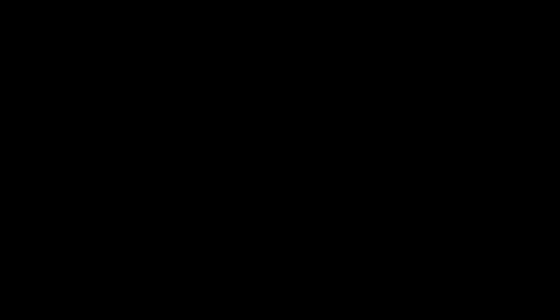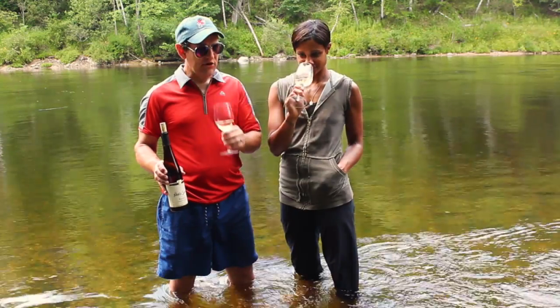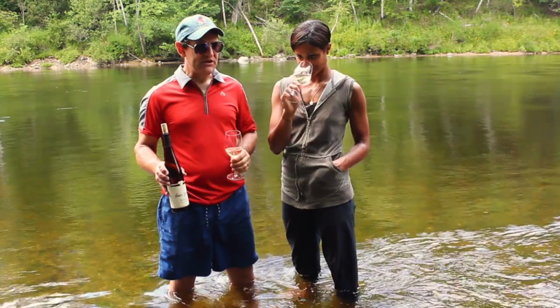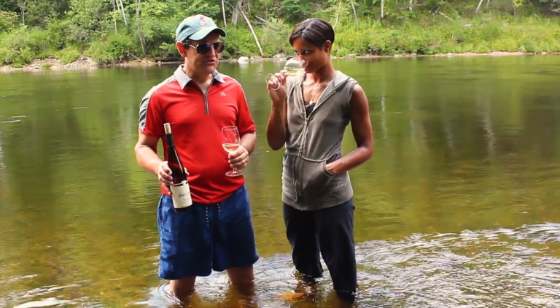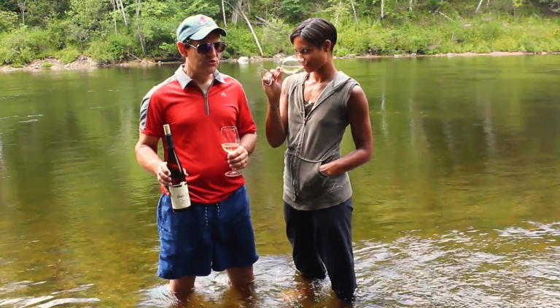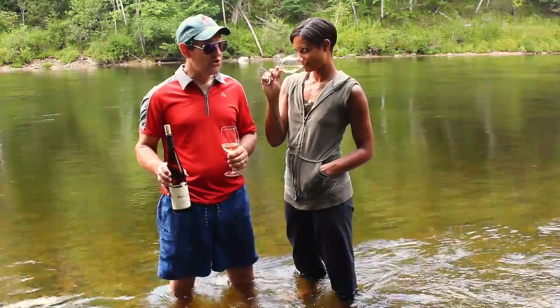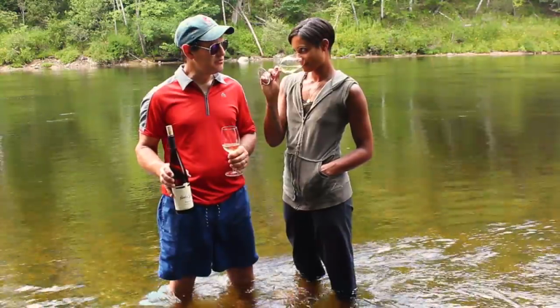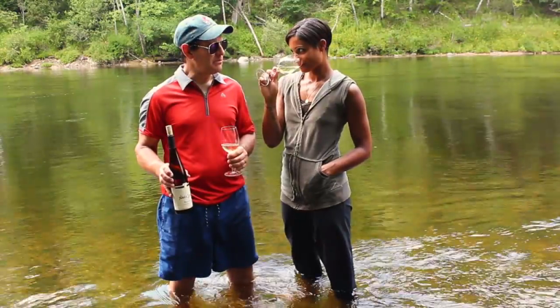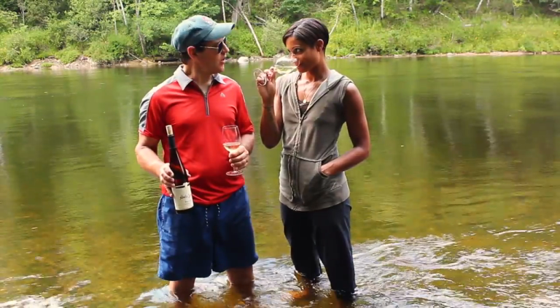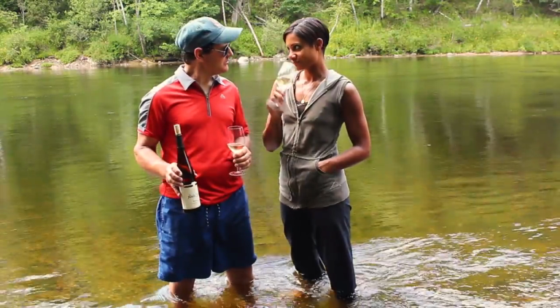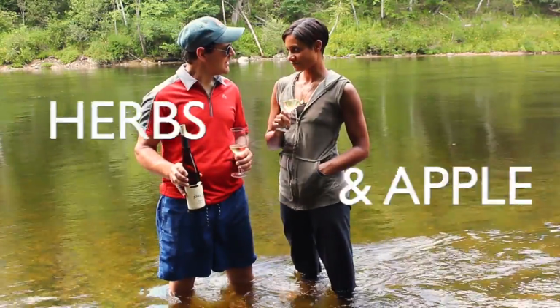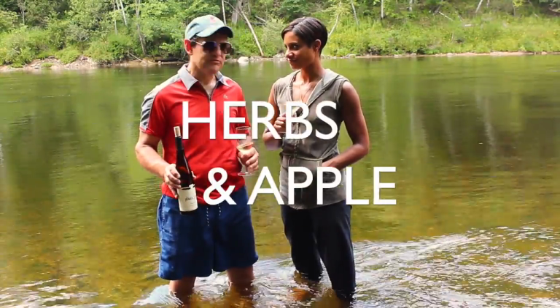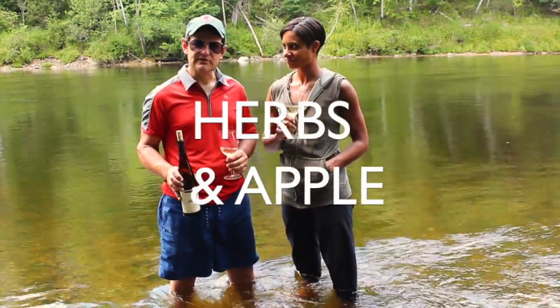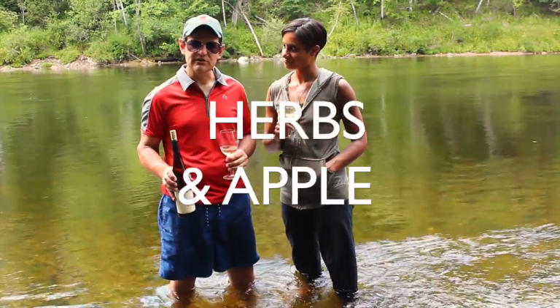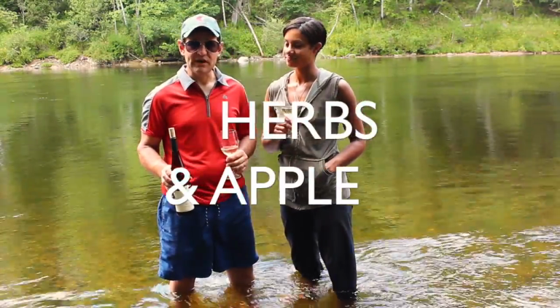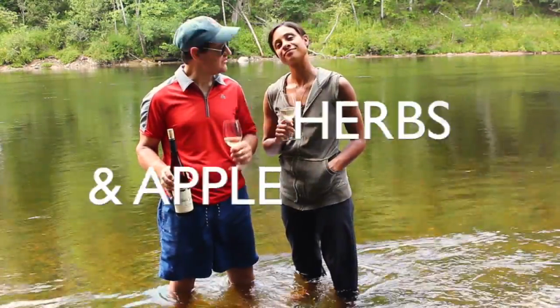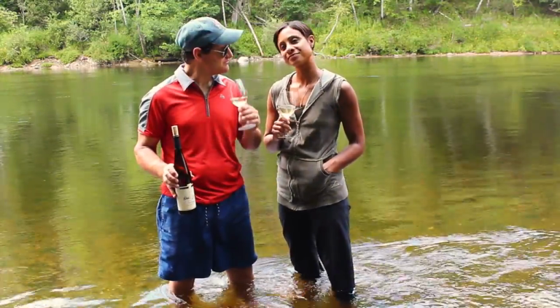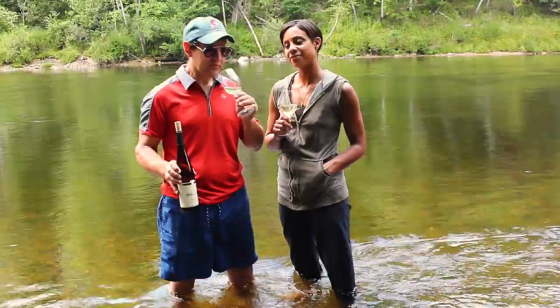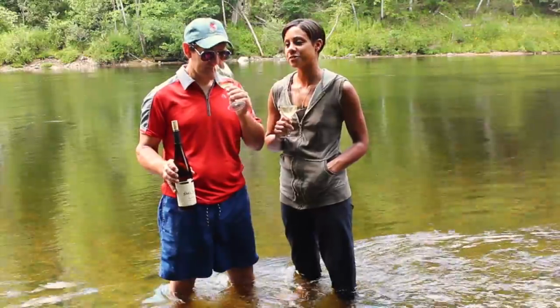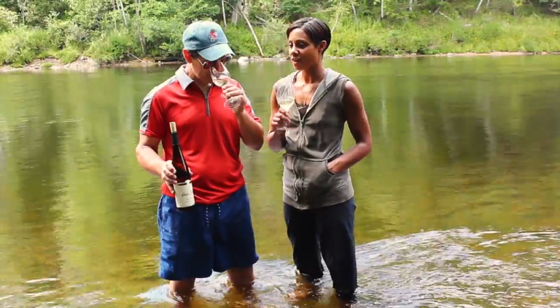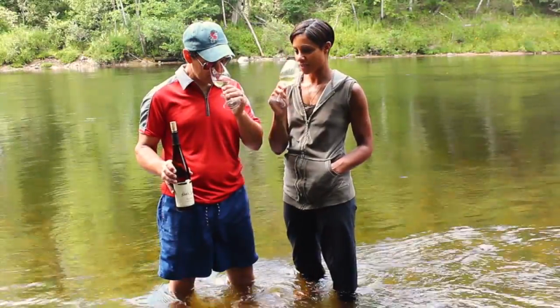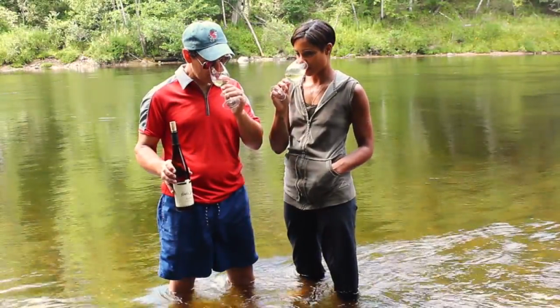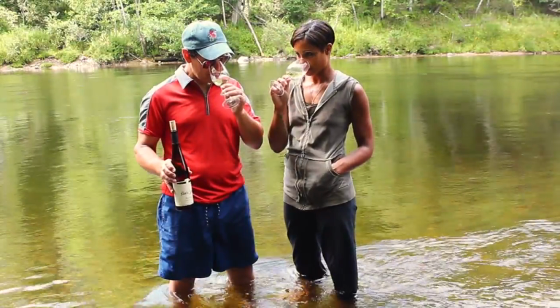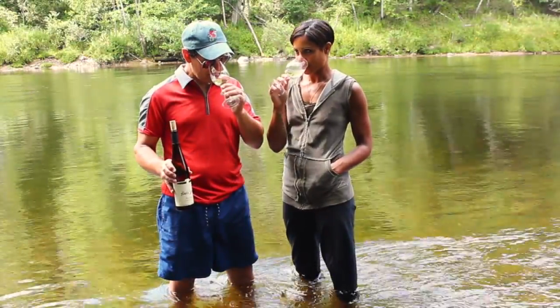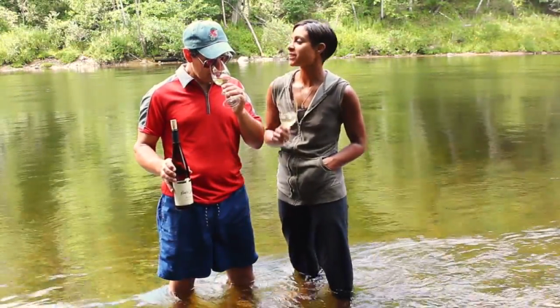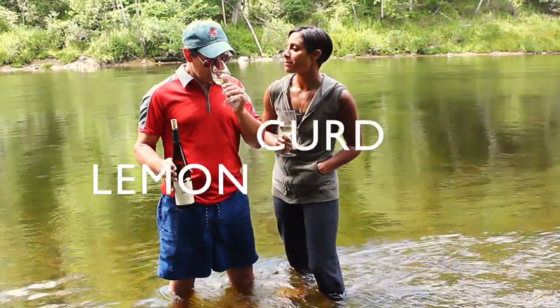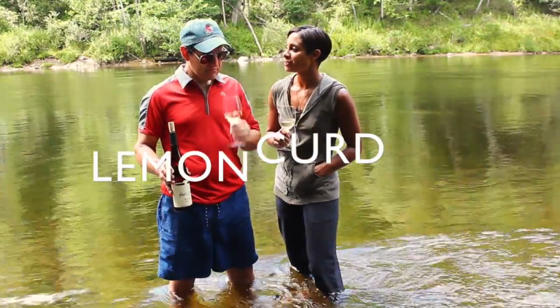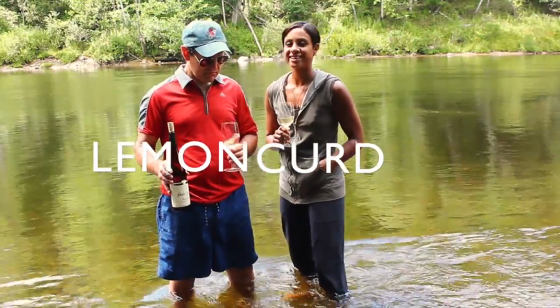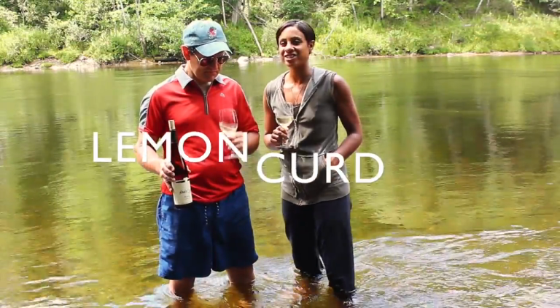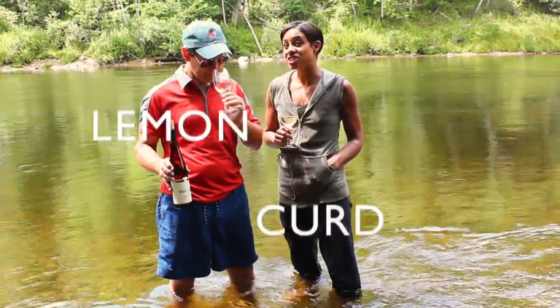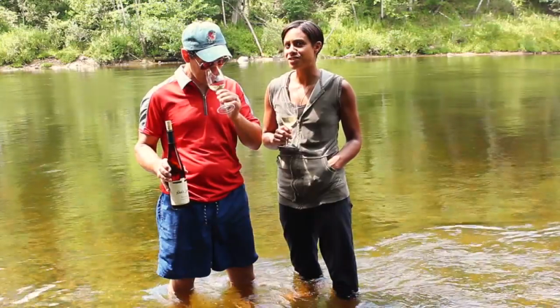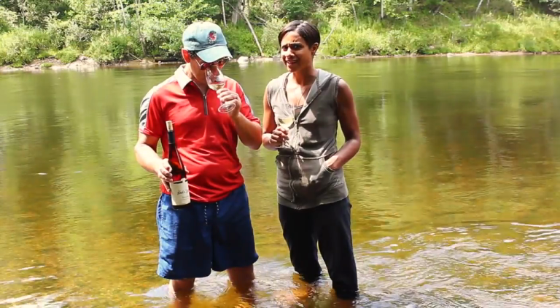Well, there's very herbaceousness to the nose, a little bit of apple core — that type of character. Quite nice in the nose. Also getting a little bit of lemon curd, and I get just a titch of nutmeg.